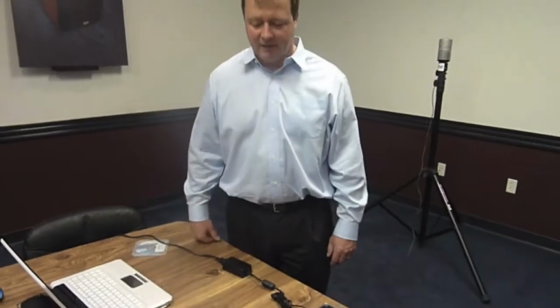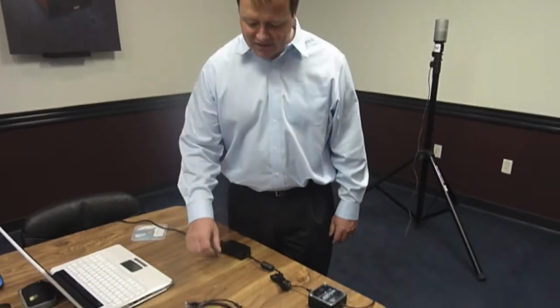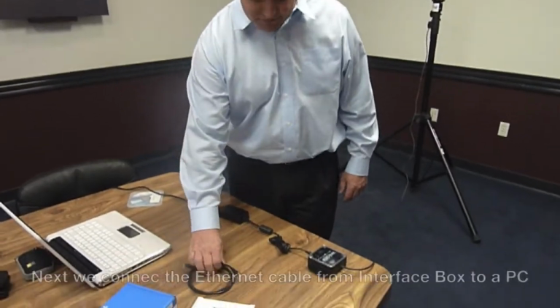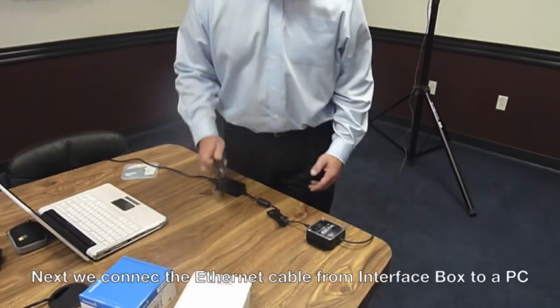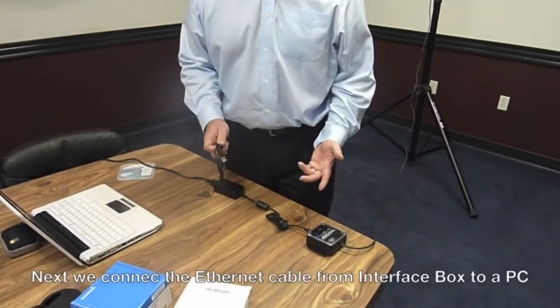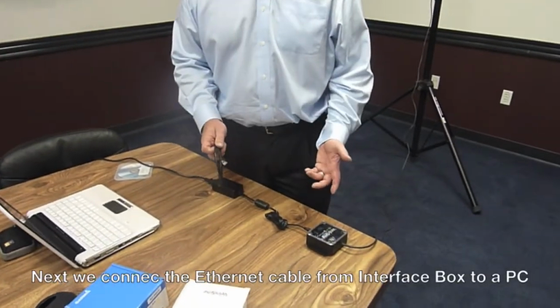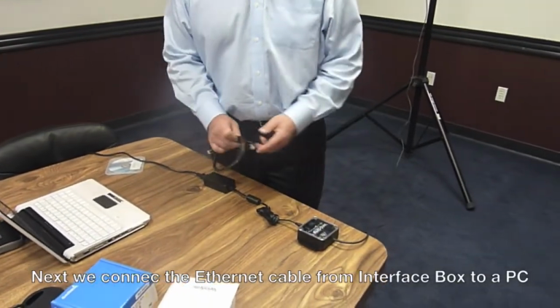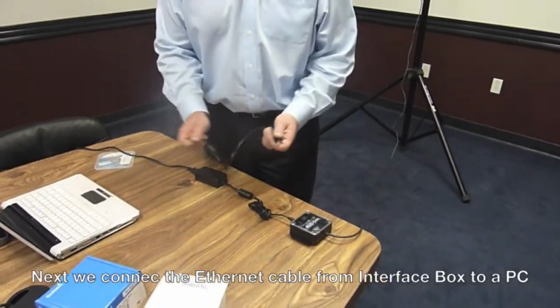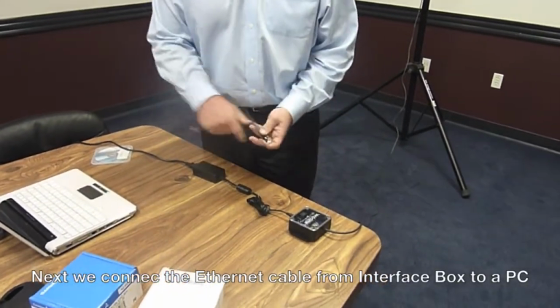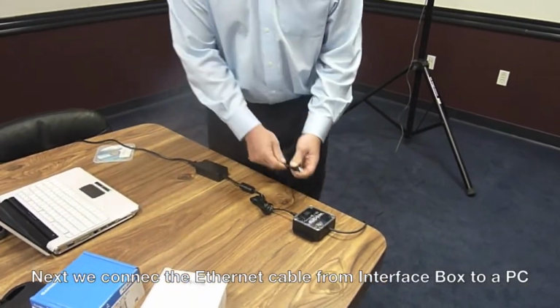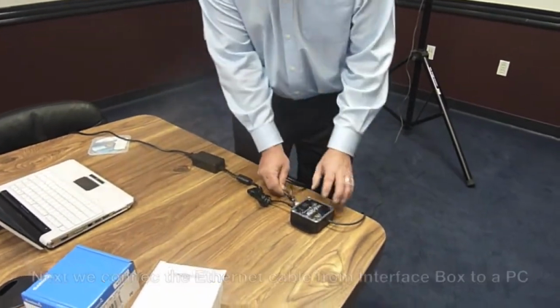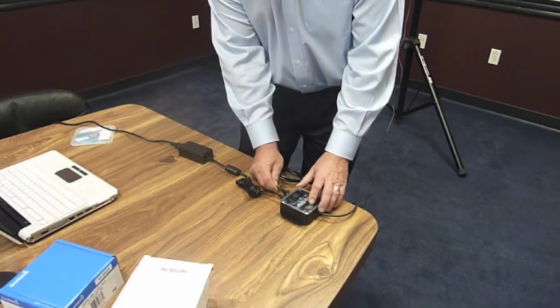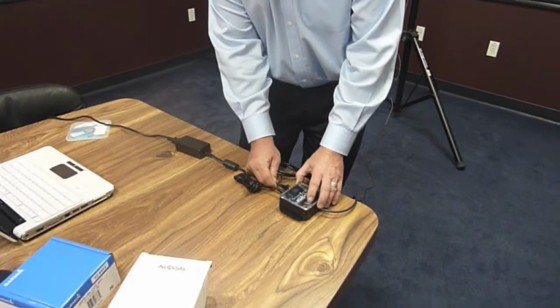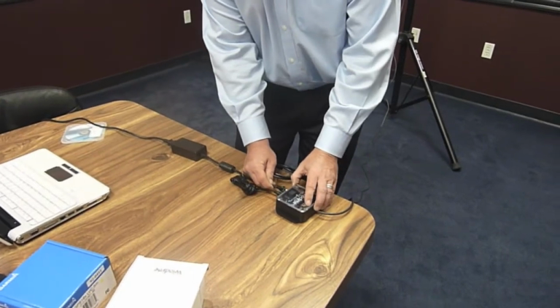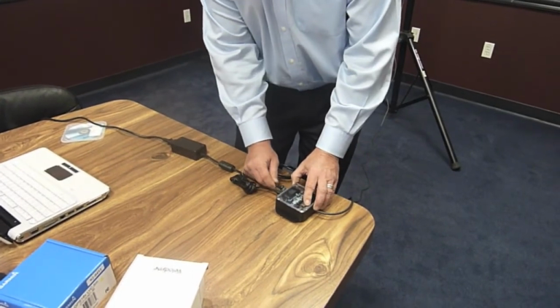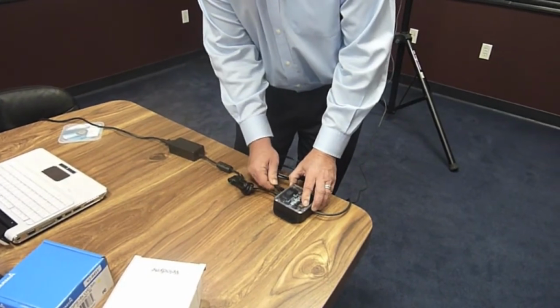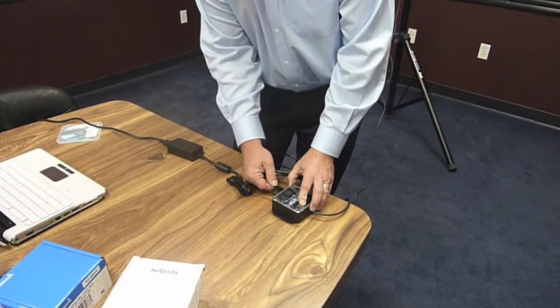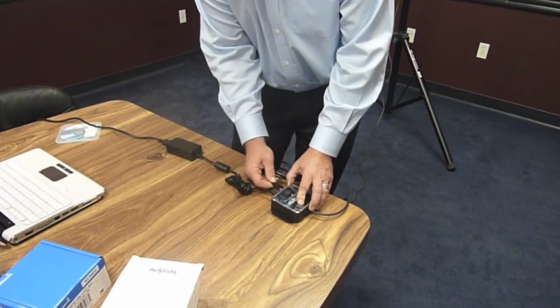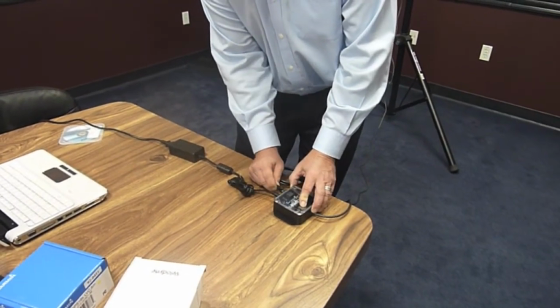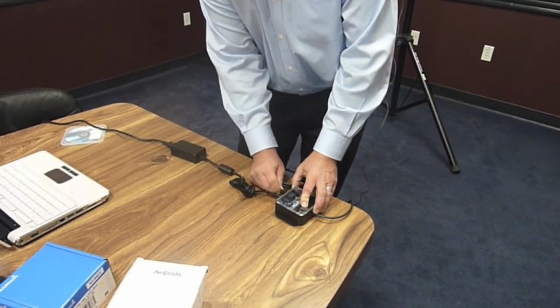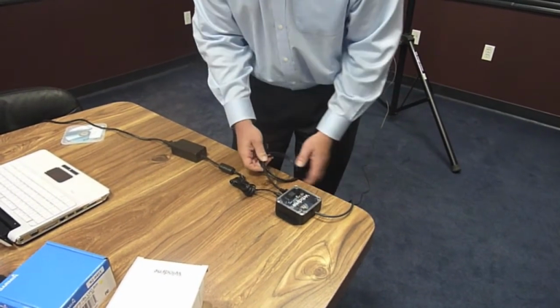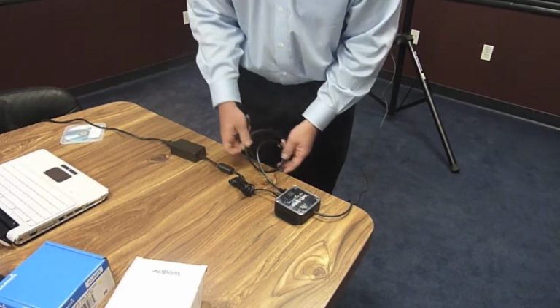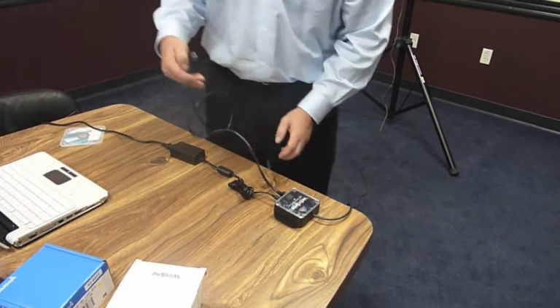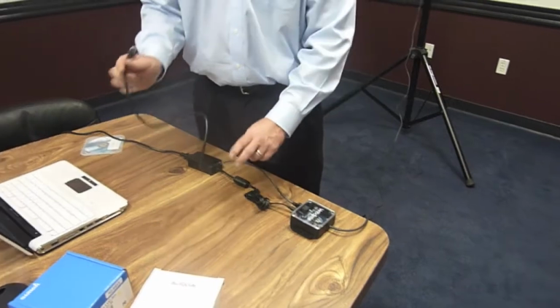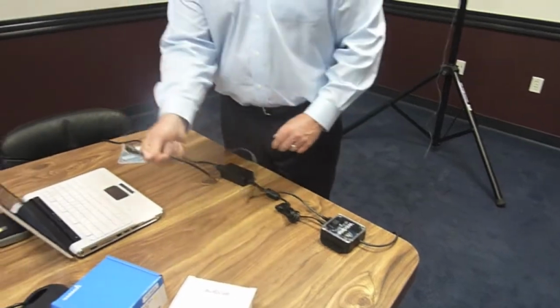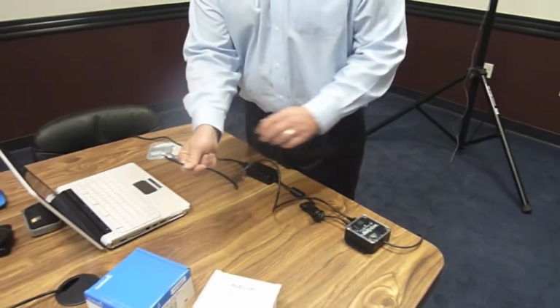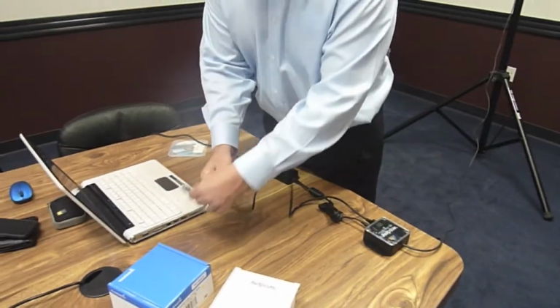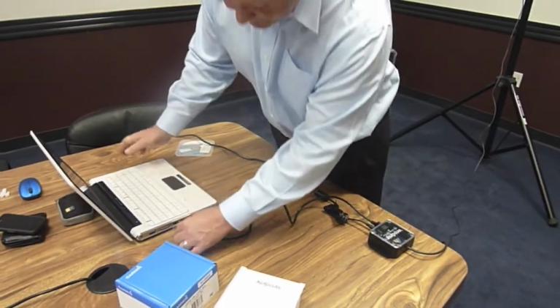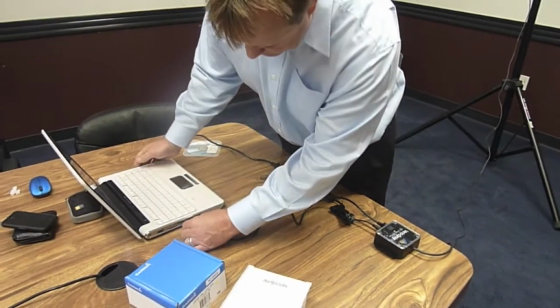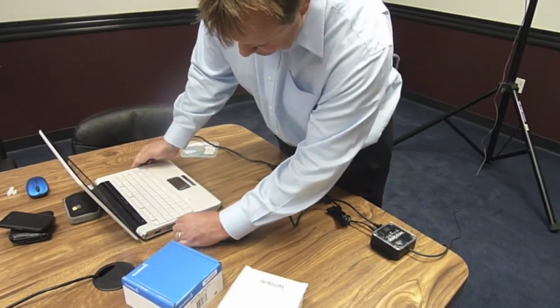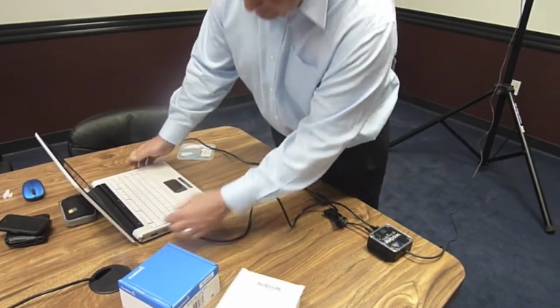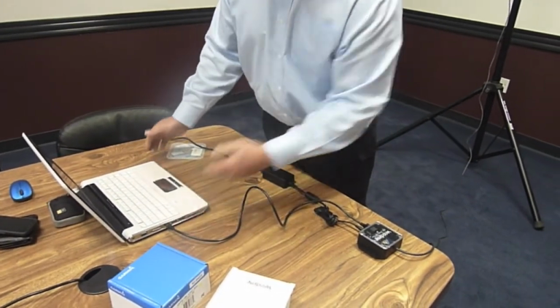The next step is to connect the Ethernet cable. One end of the Ethernet cable we plug into the interface box, and then the other end we plug into the computer. Voilà.